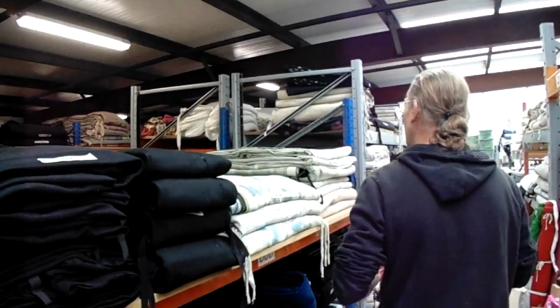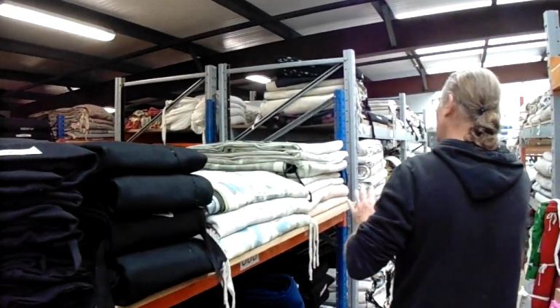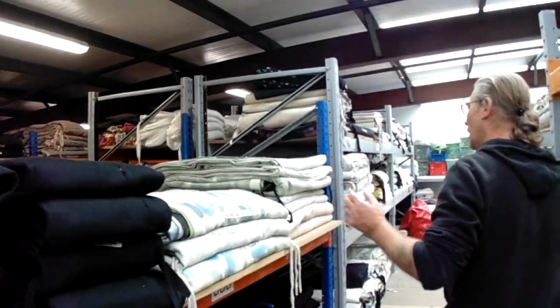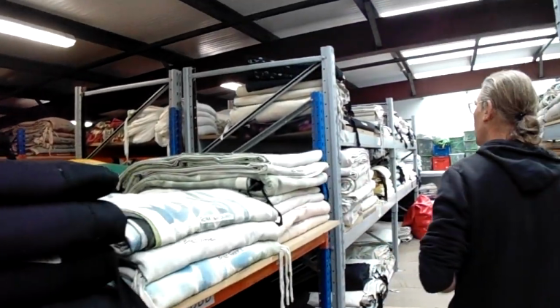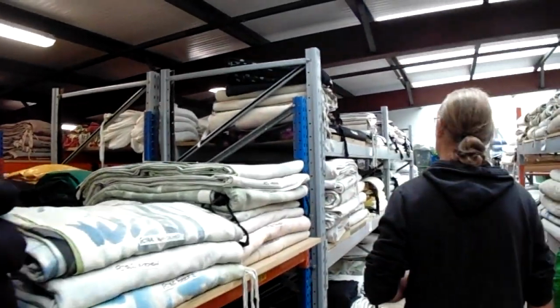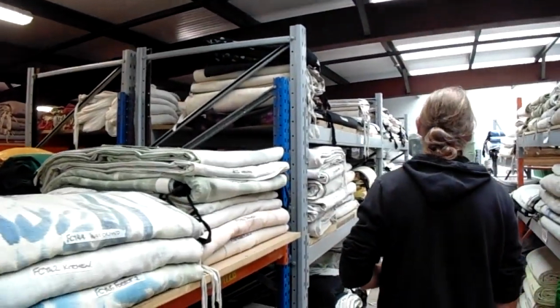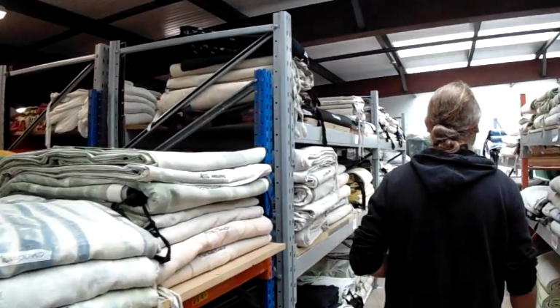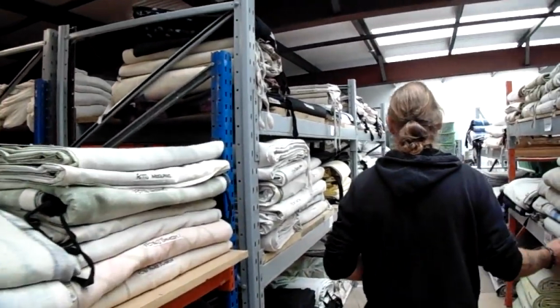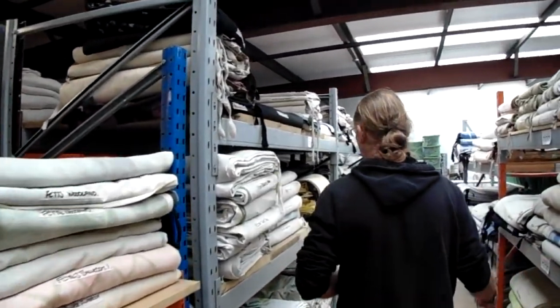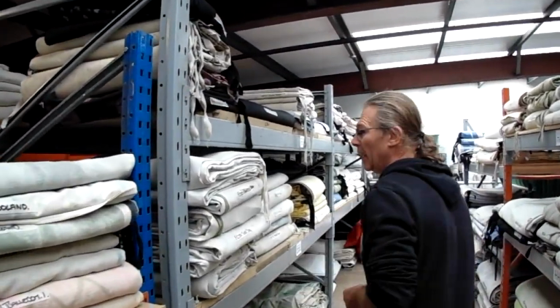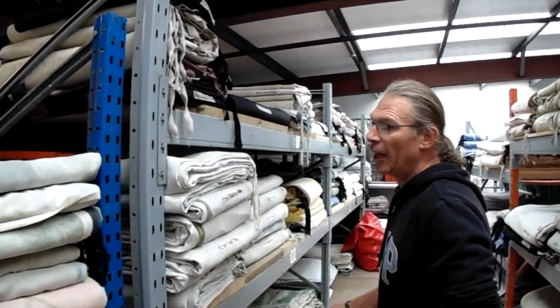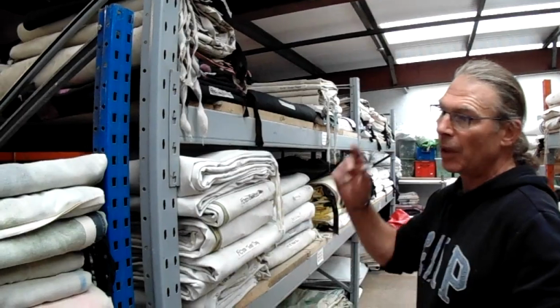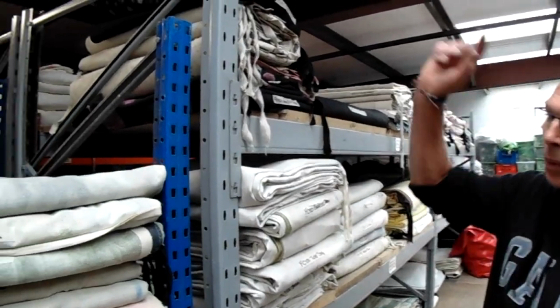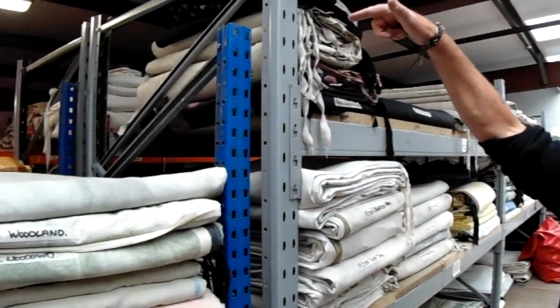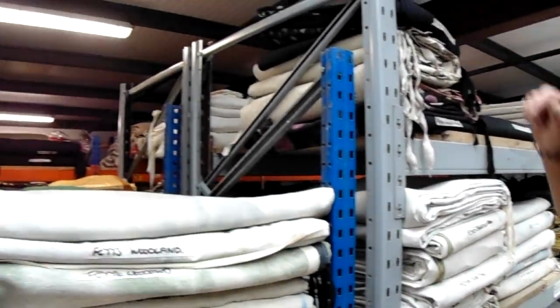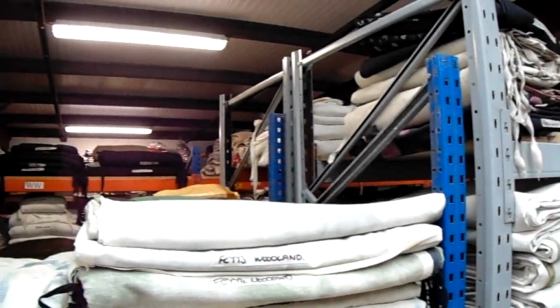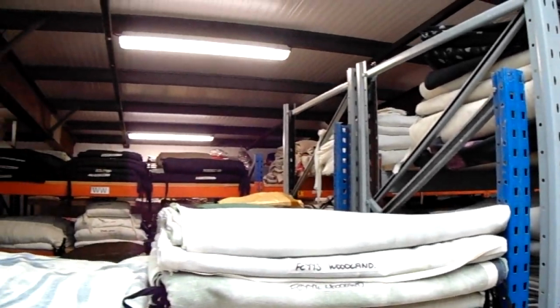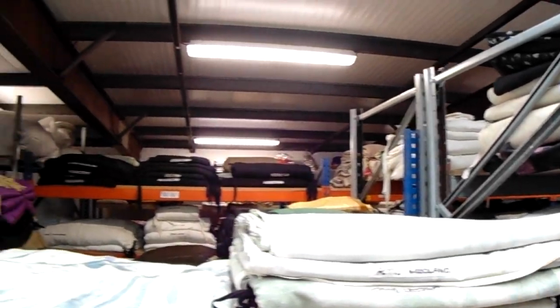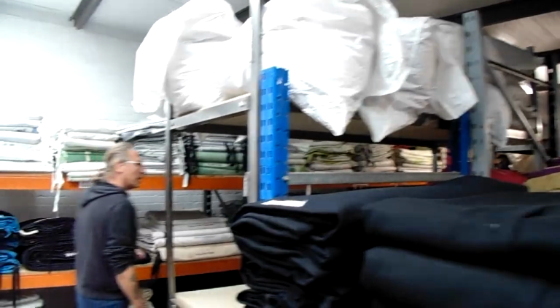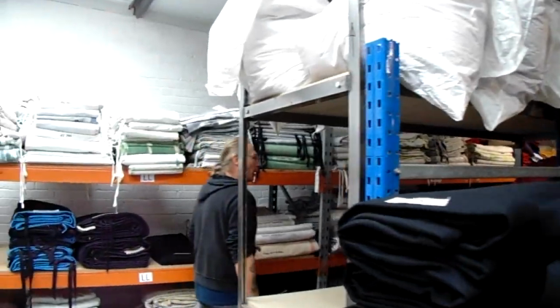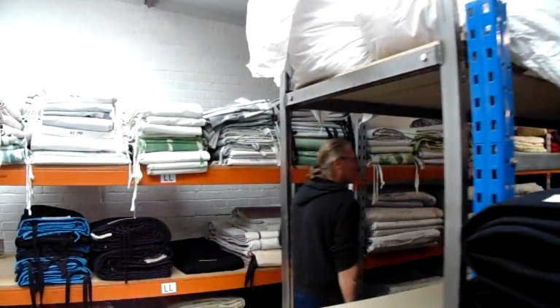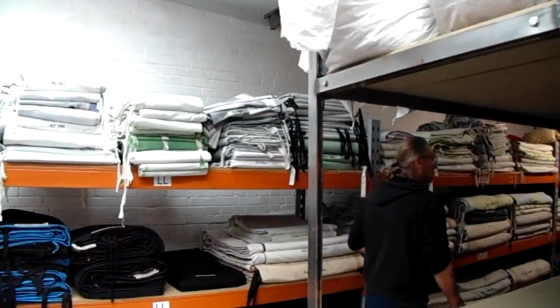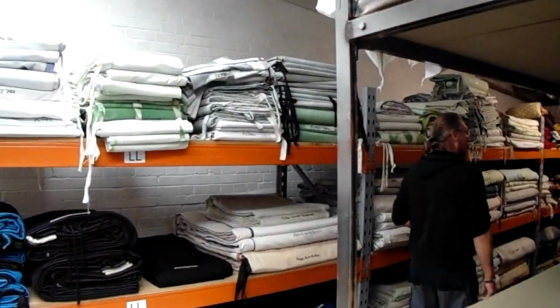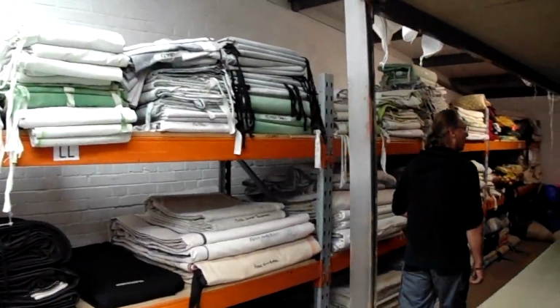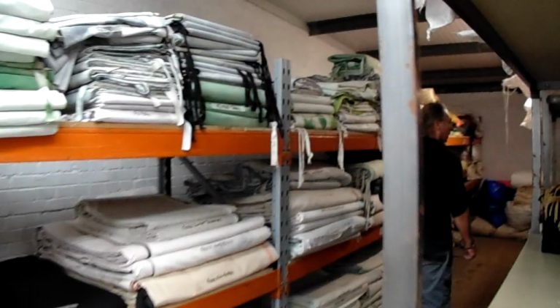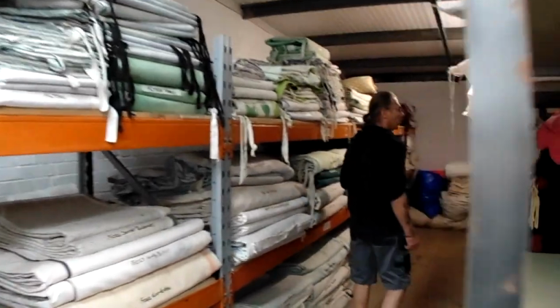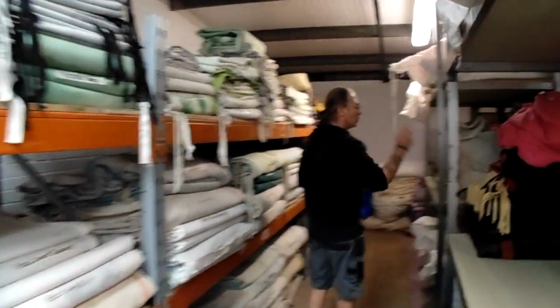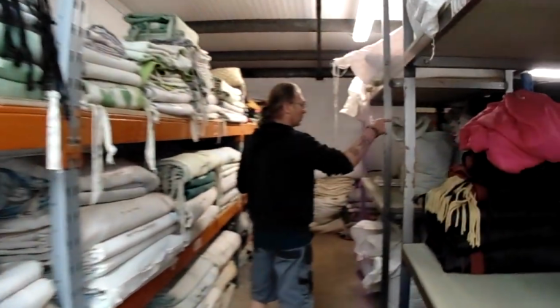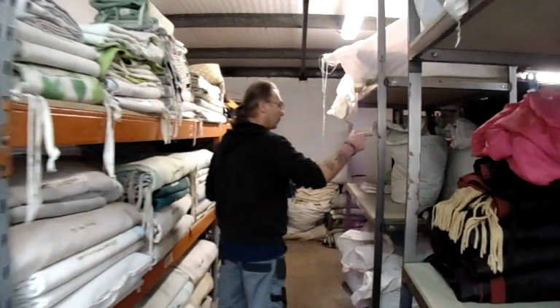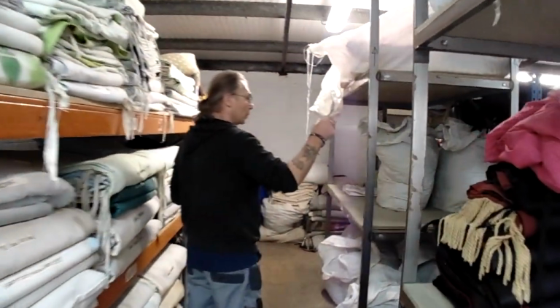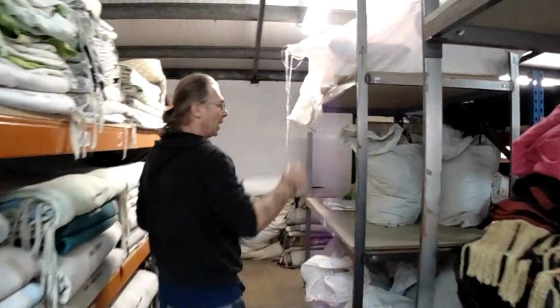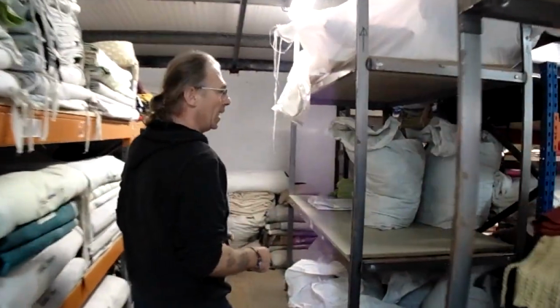So these are just the half cloths and everything which come upstairs. And also the gauzes, which are over the other side. And then all the way down here are the gauzes, all the way down there.